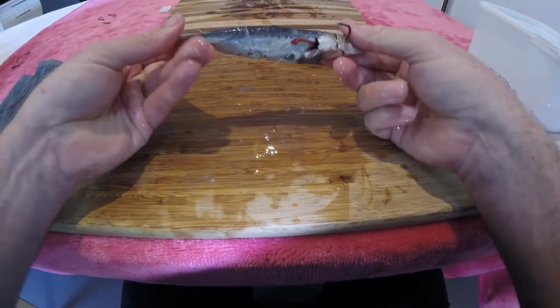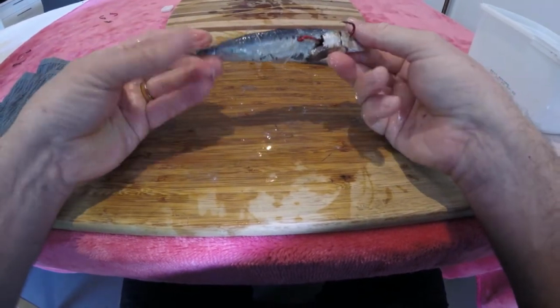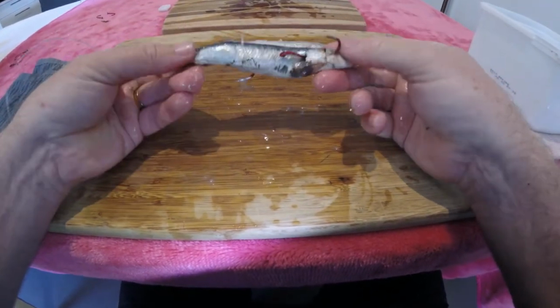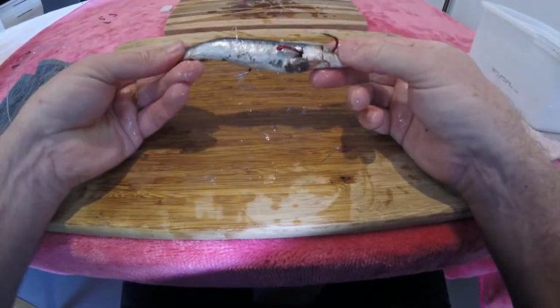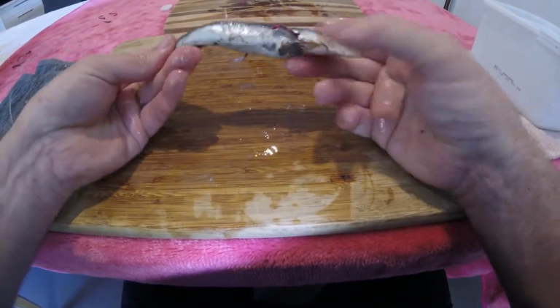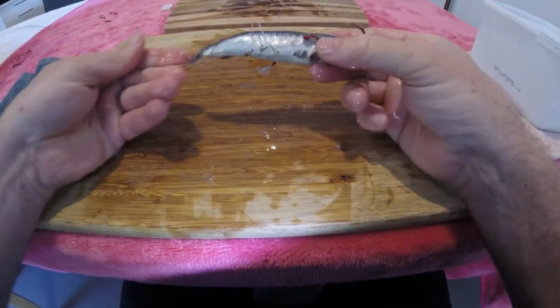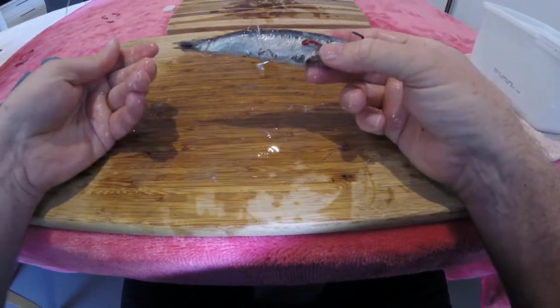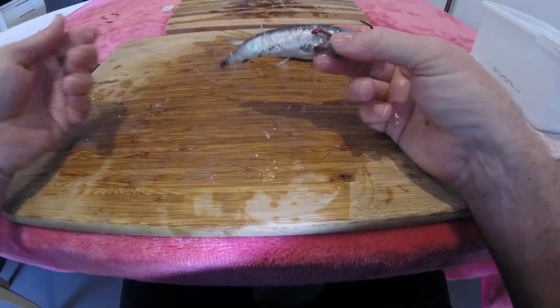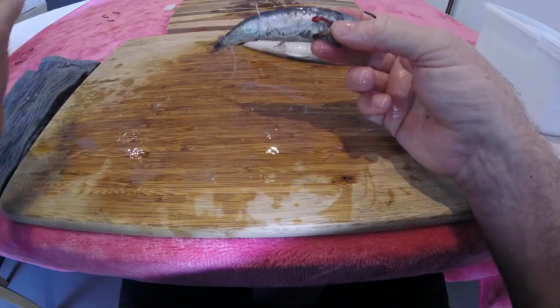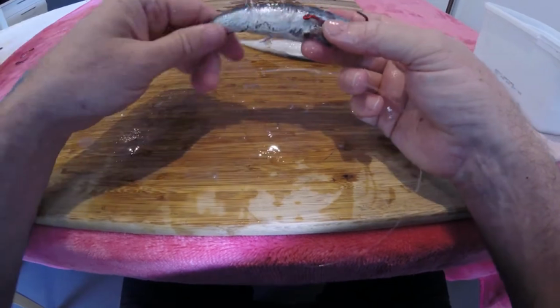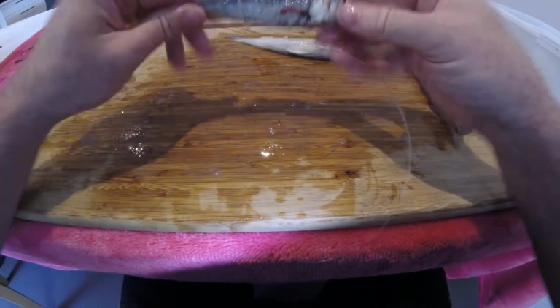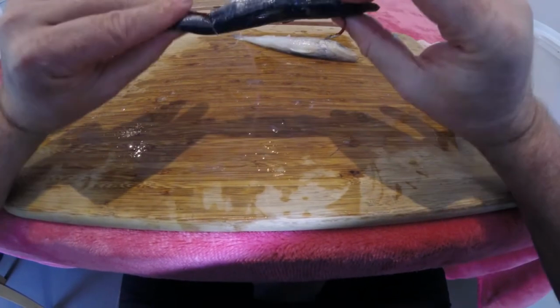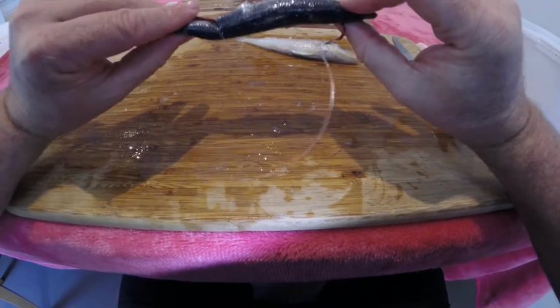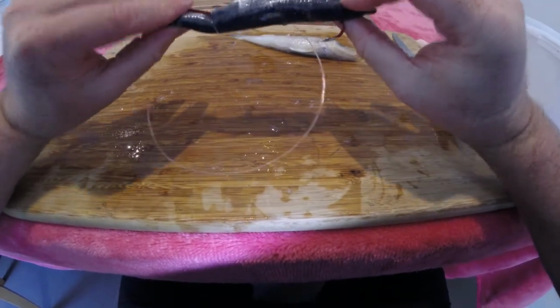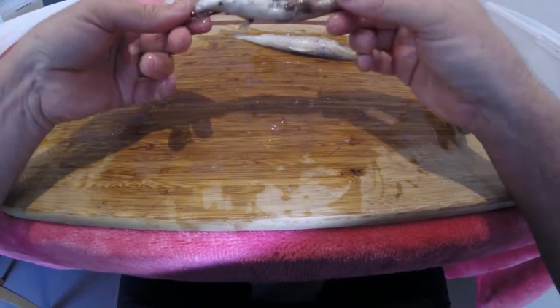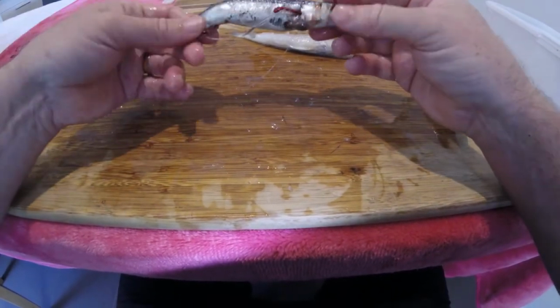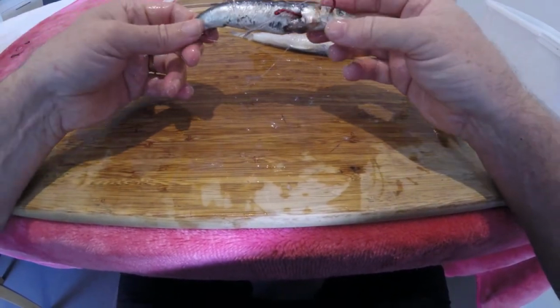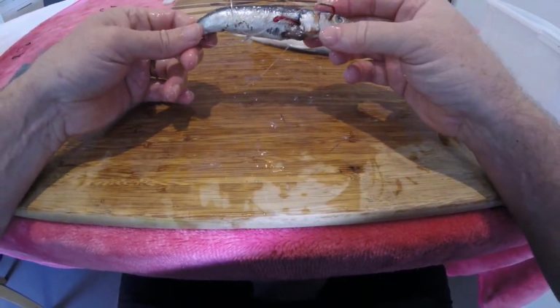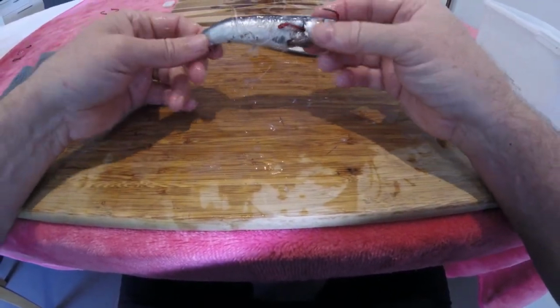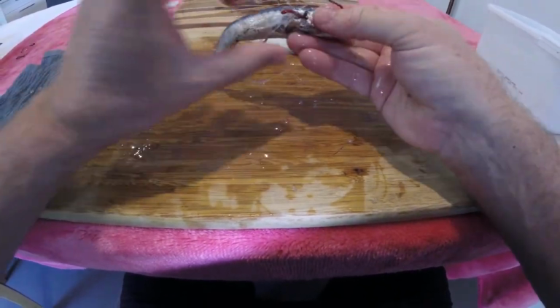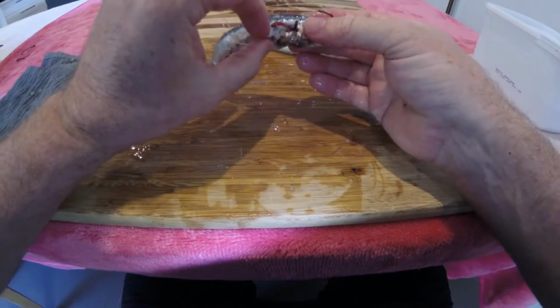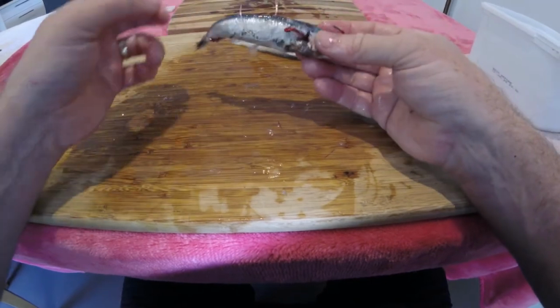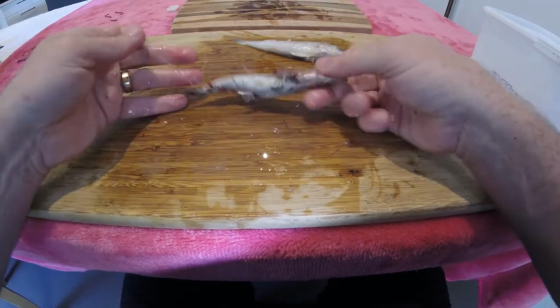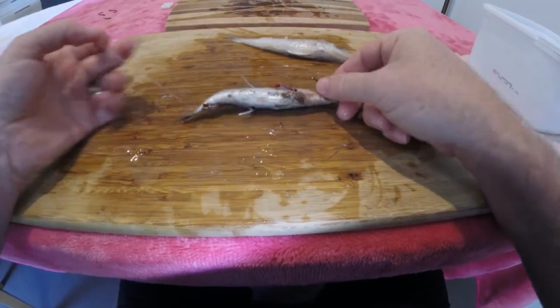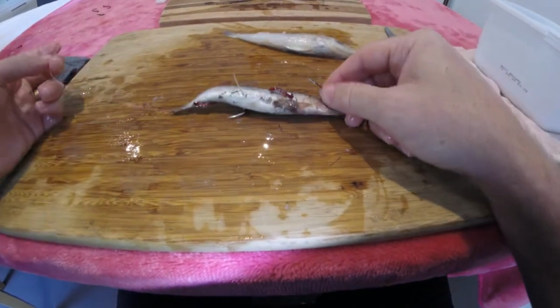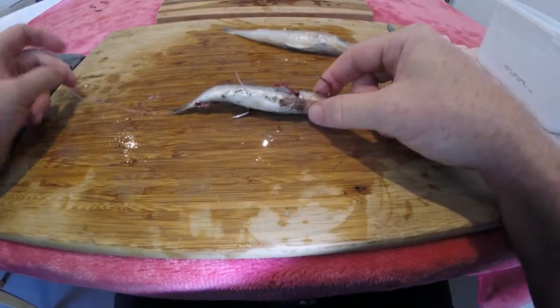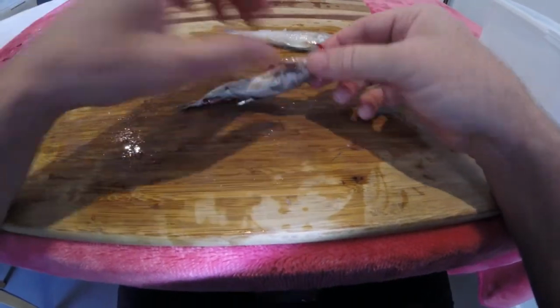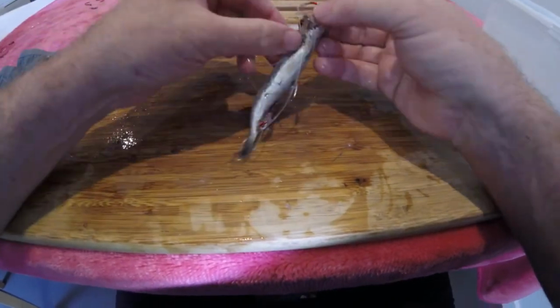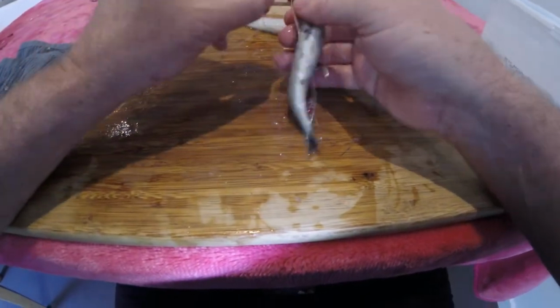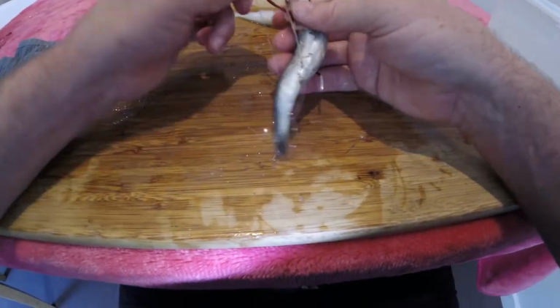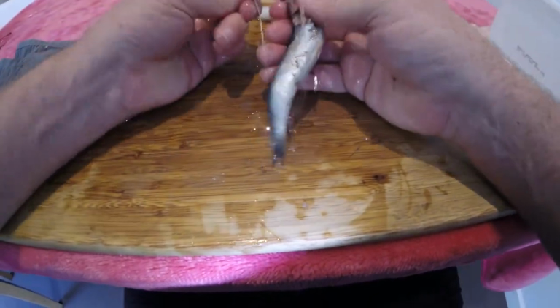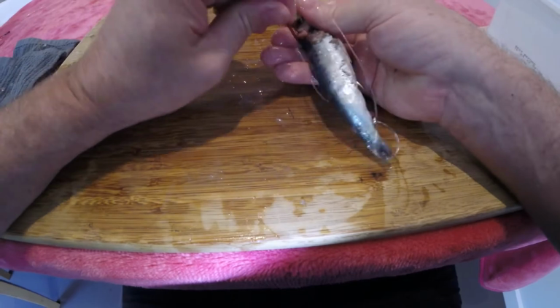When using pilchards, remember to check your bait more often — flathead don't mind ripping the guts out before taking them. Now we'll do the same with the silver whiting.